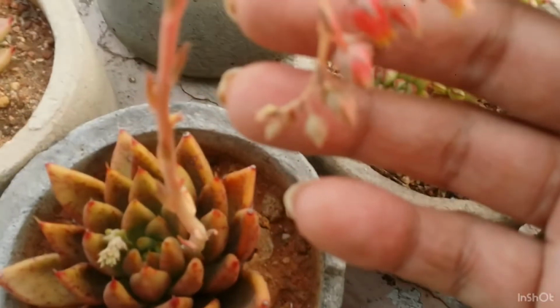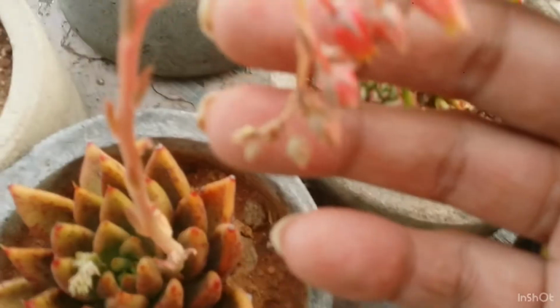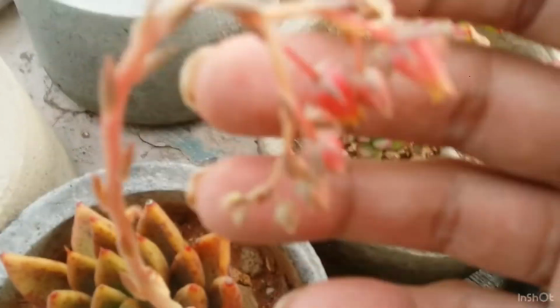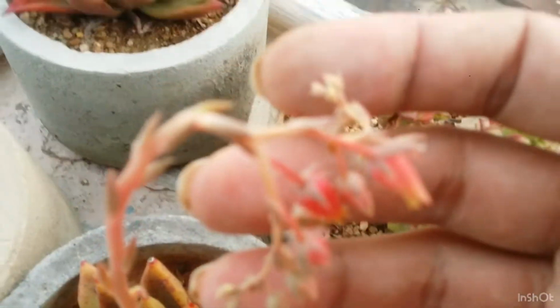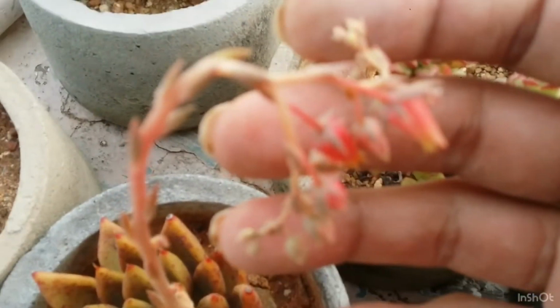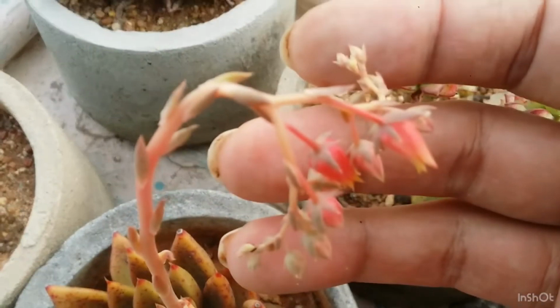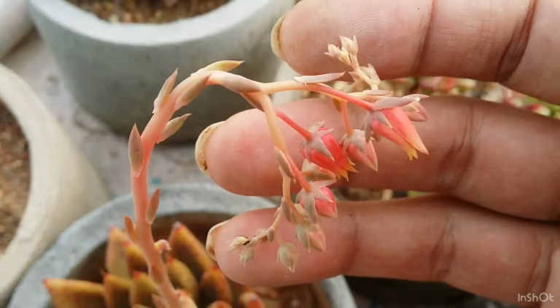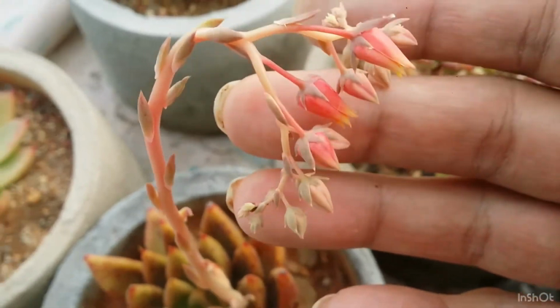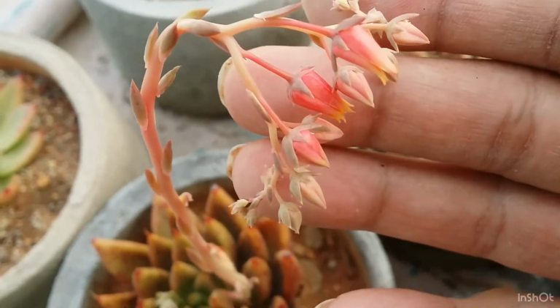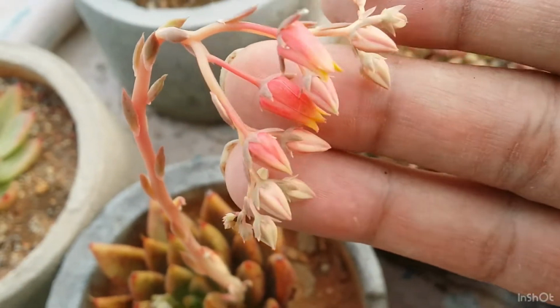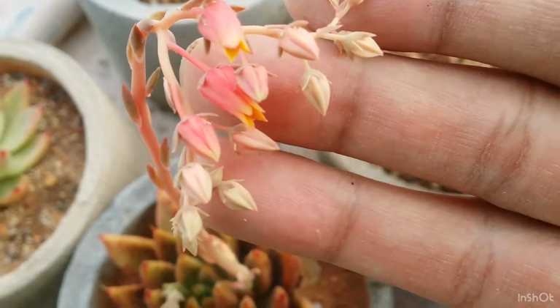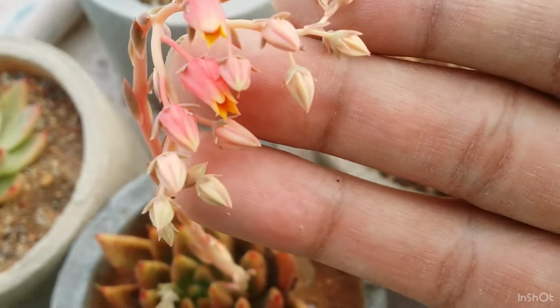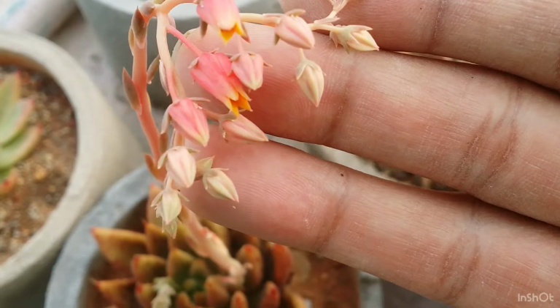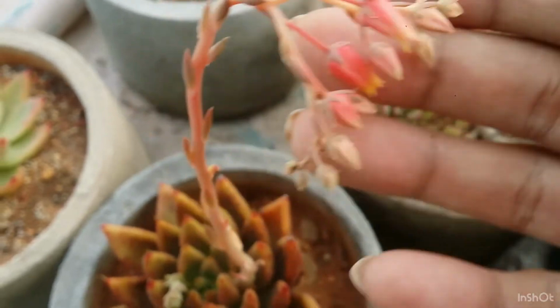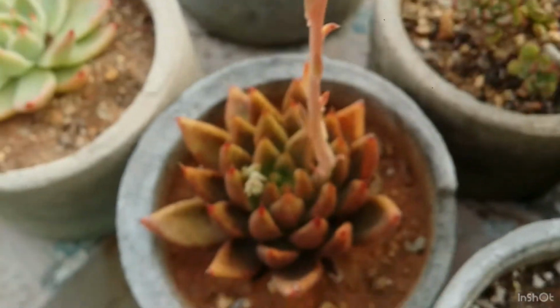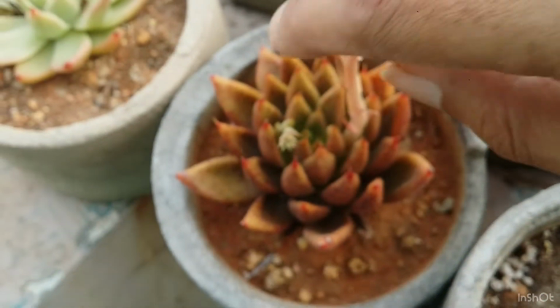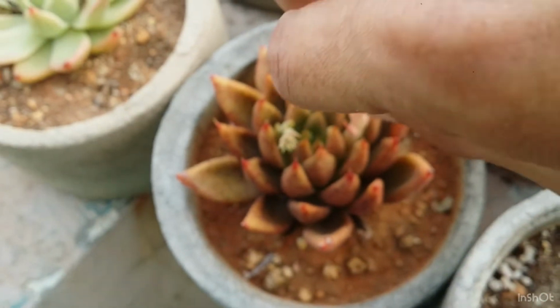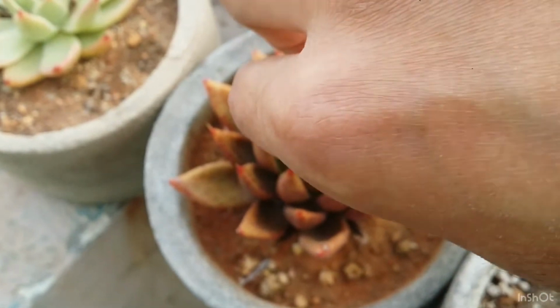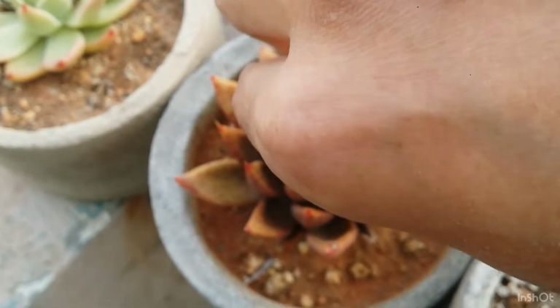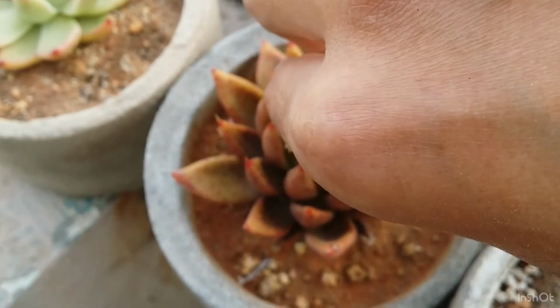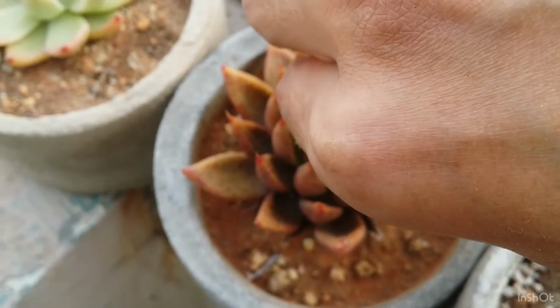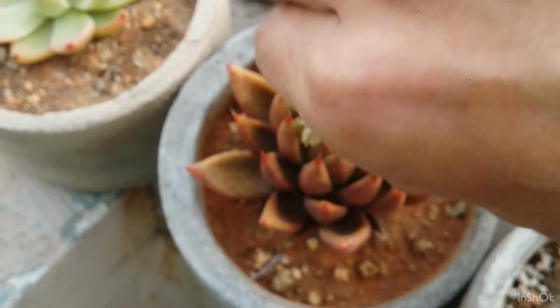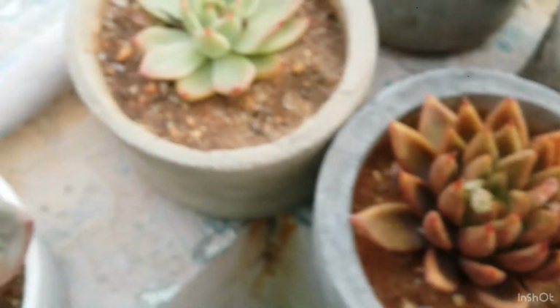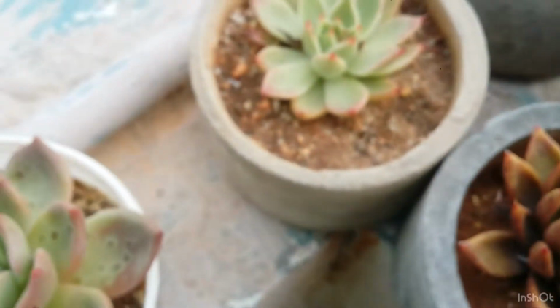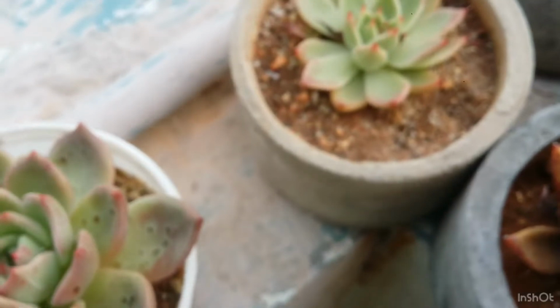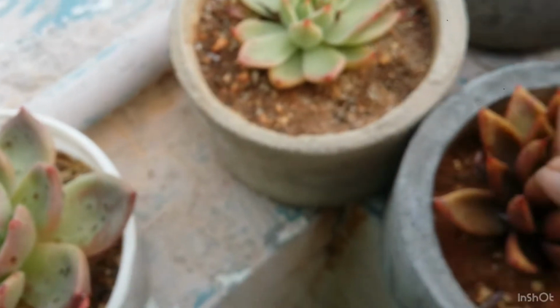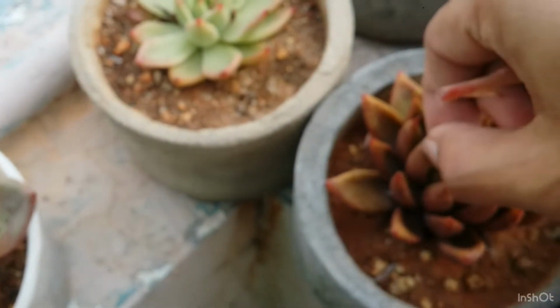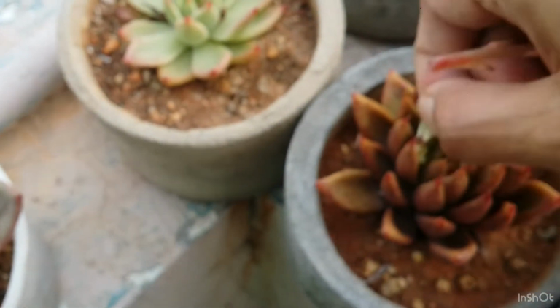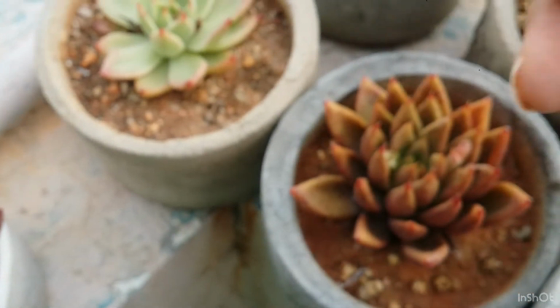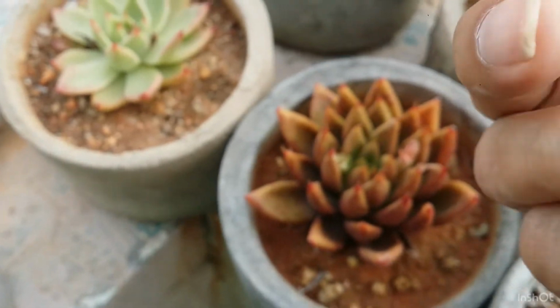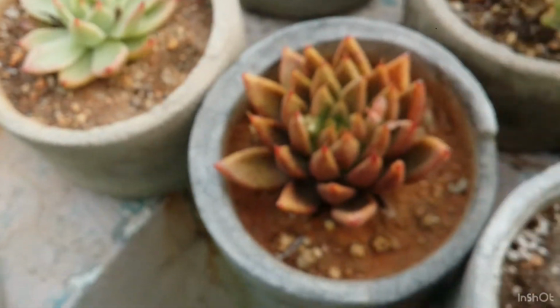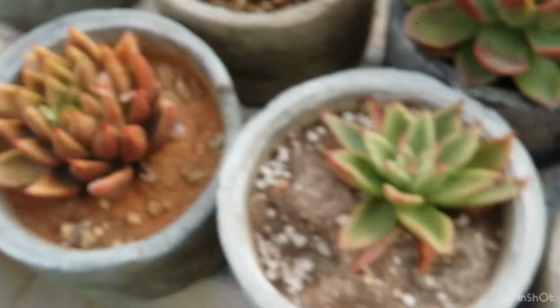This year I thought I'd leave them for some time if I want to collect the seeds, but then I decided it's not a very good idea. So I started to take out all of those bloom stalks so the mother plant can conserve that energy for itself.